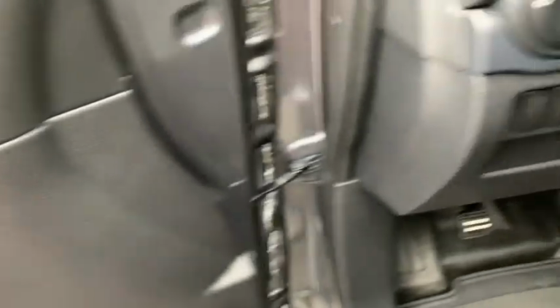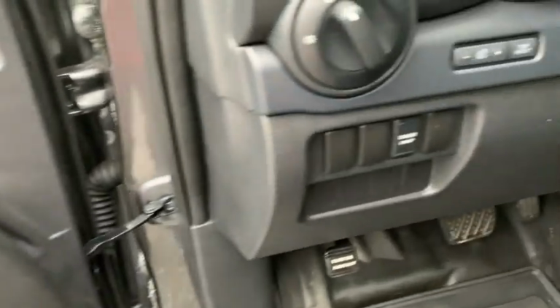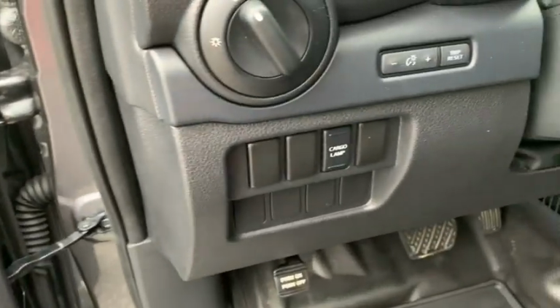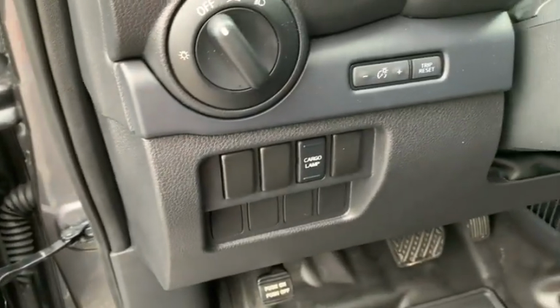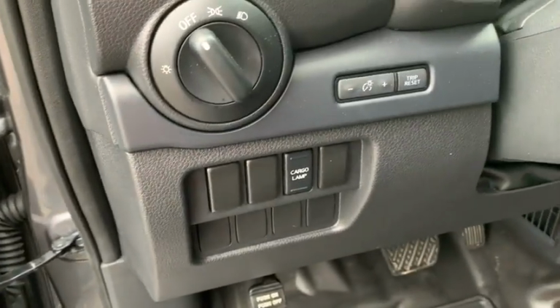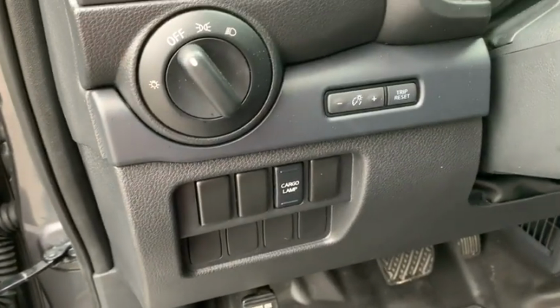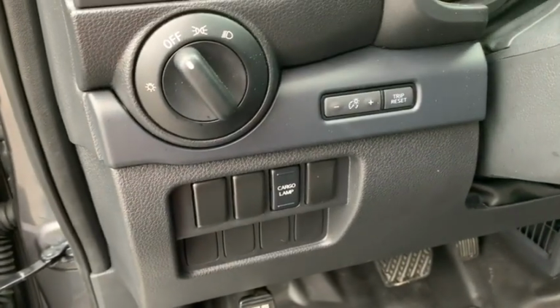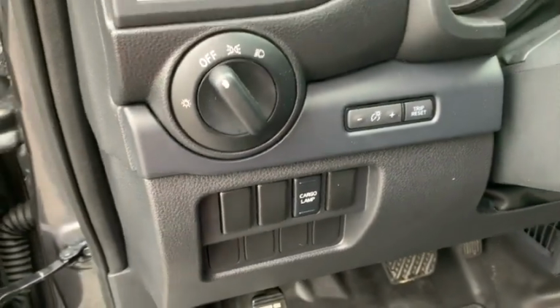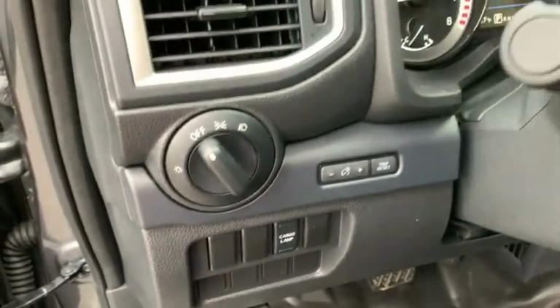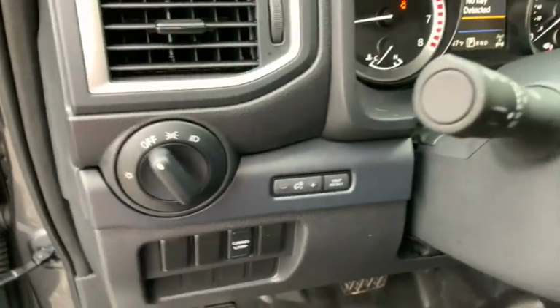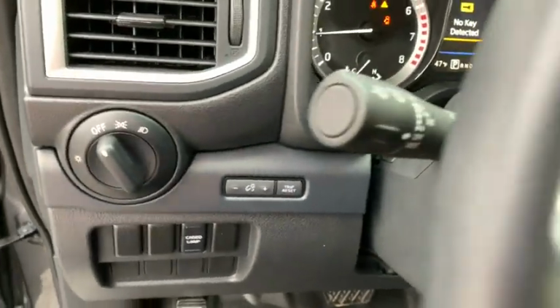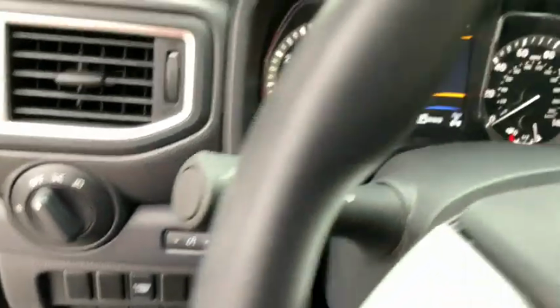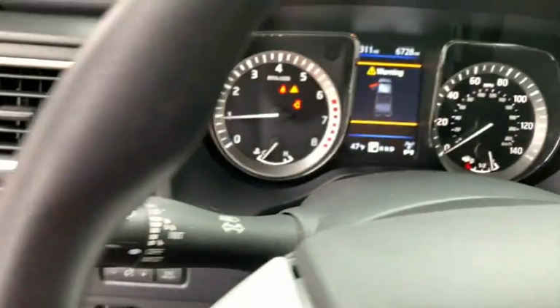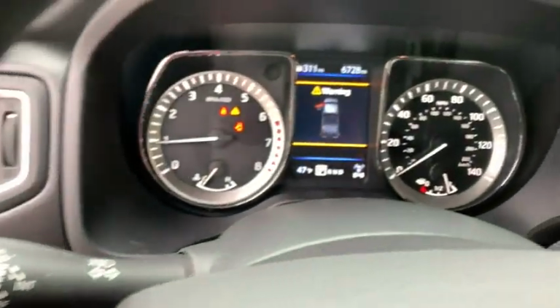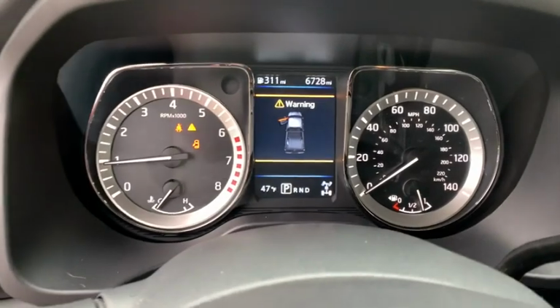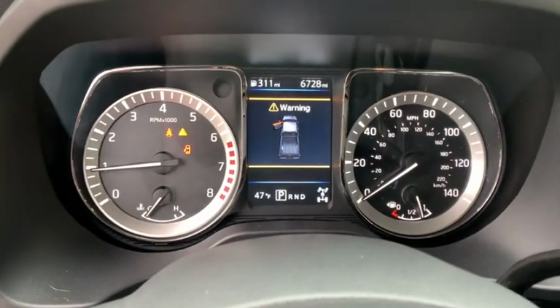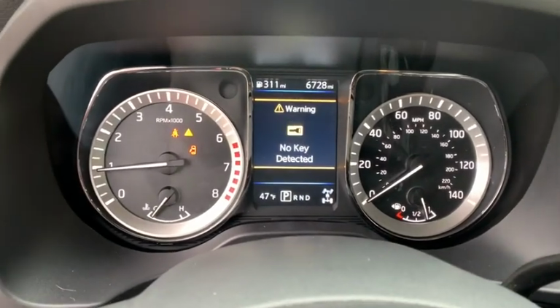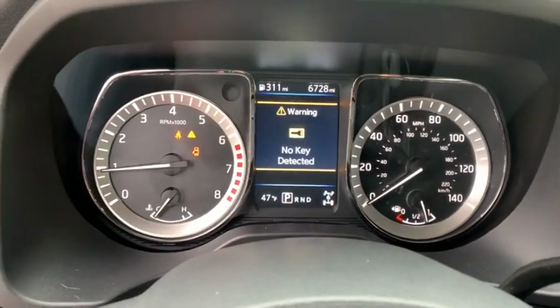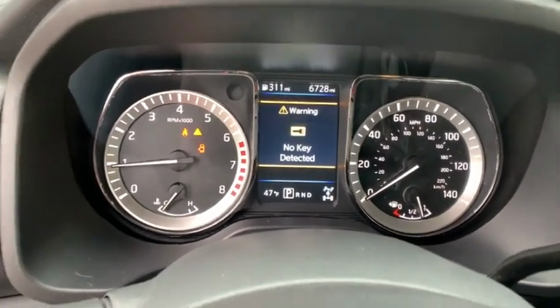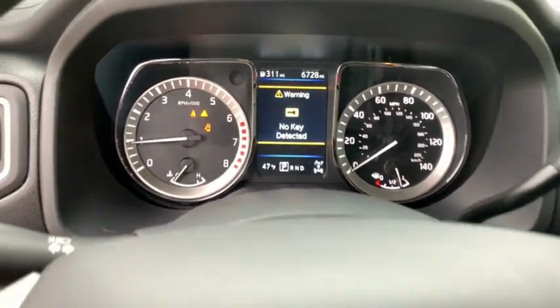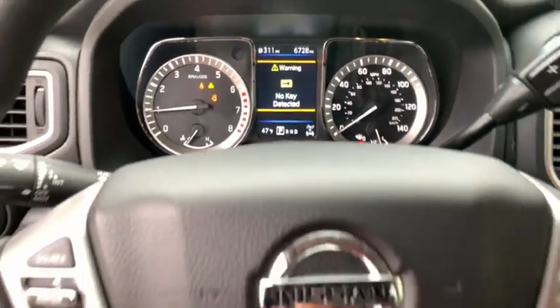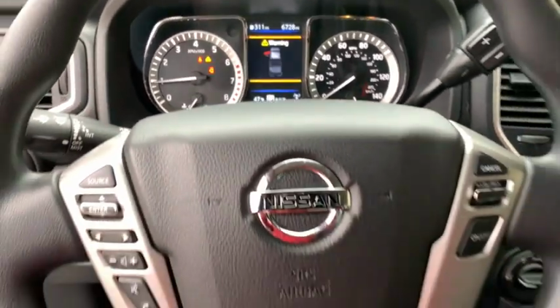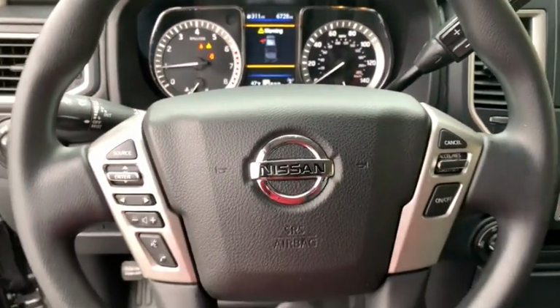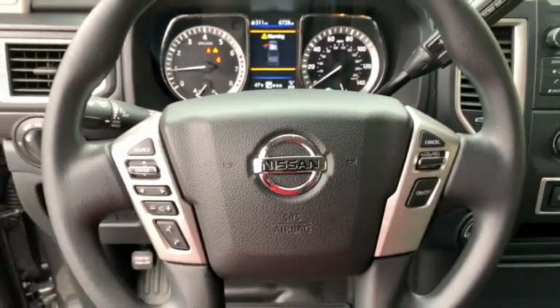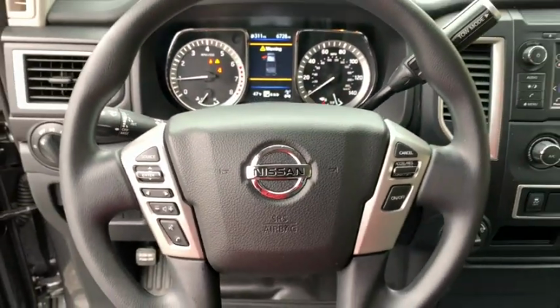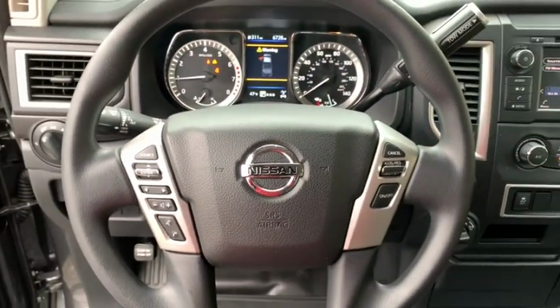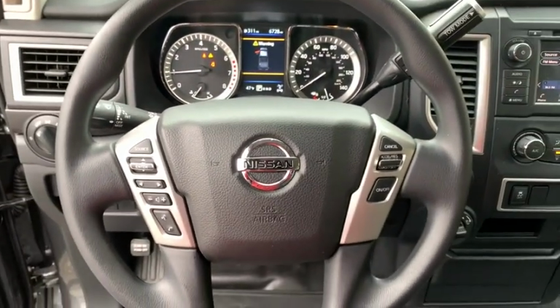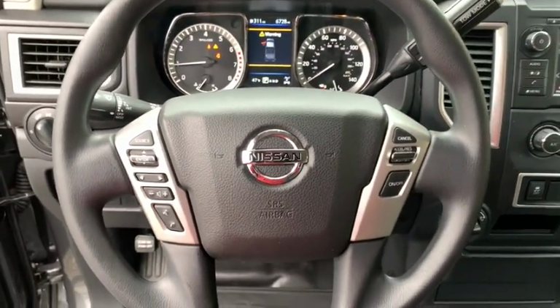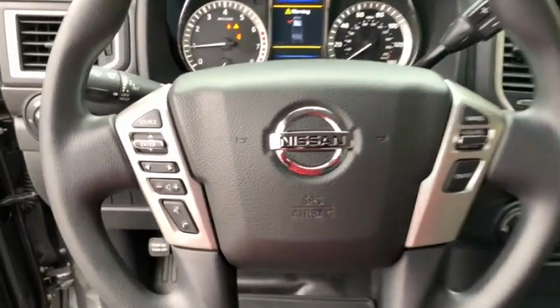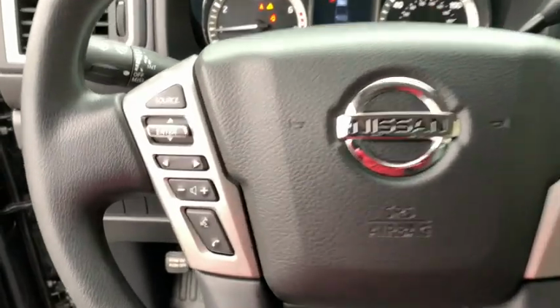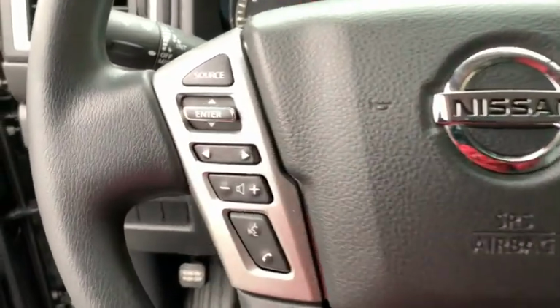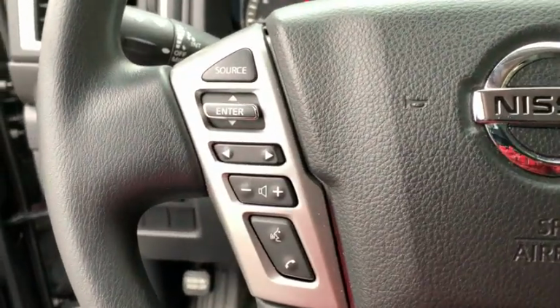Trip computer, rear window defroster, panic alarm, day and night rear view mirror, brake assist, remote keyless entry, tachometer, tilt steering wheel, passenger vanity mirror, tinted glass.